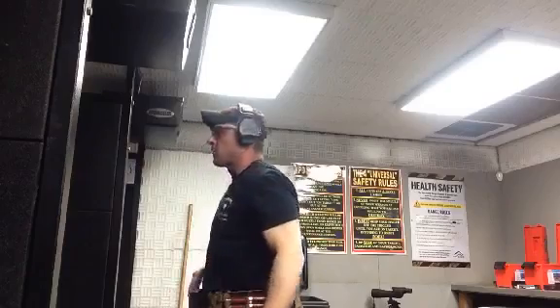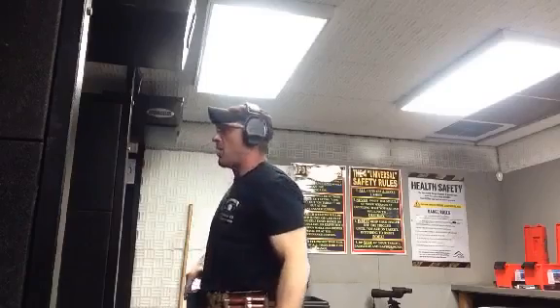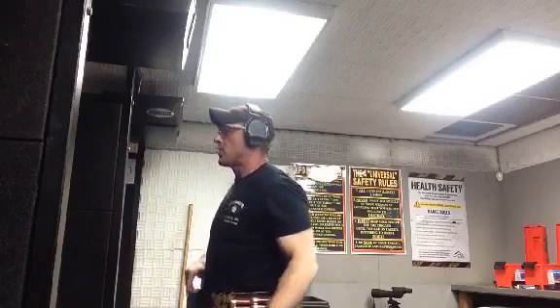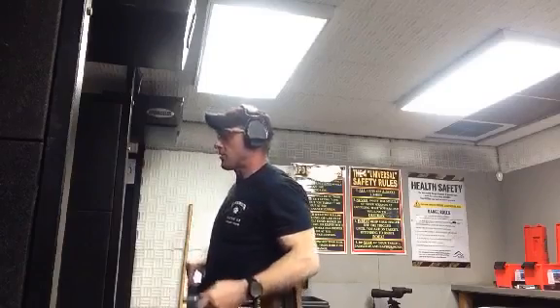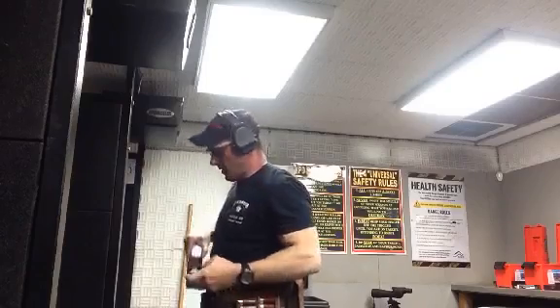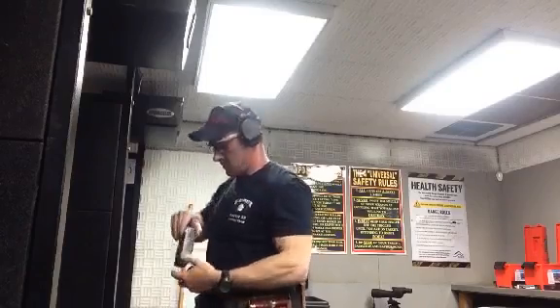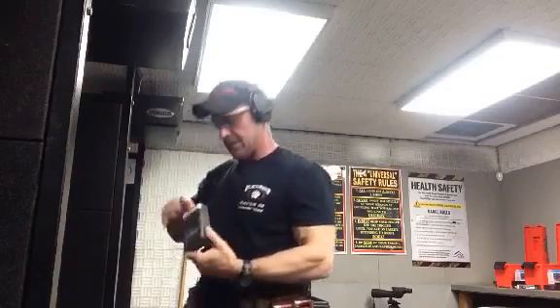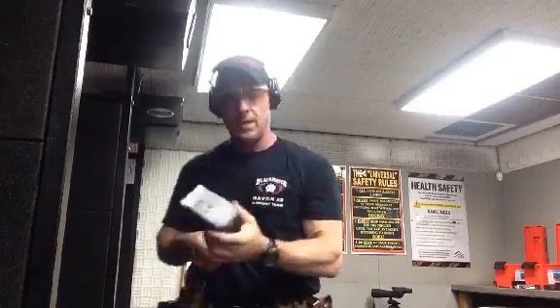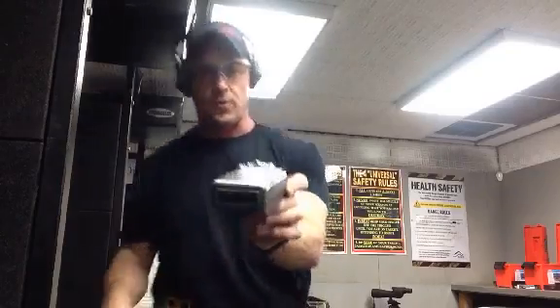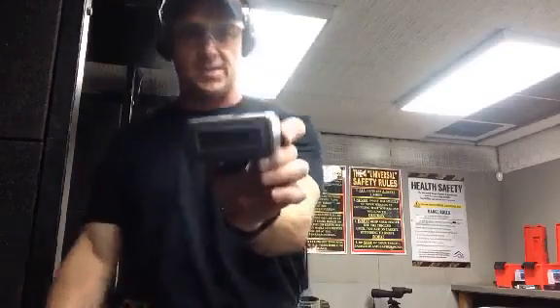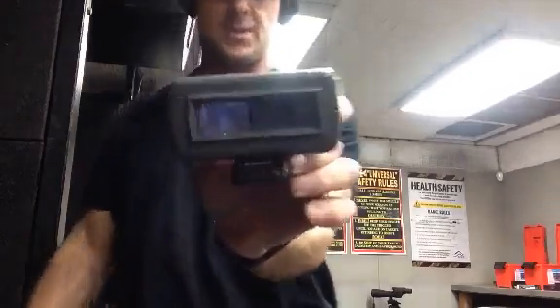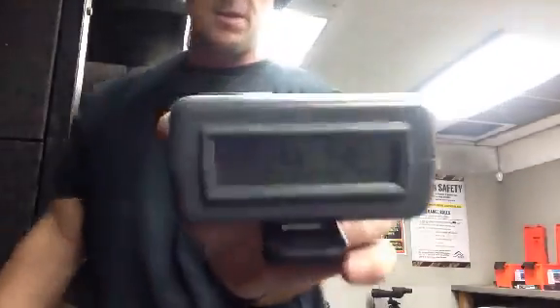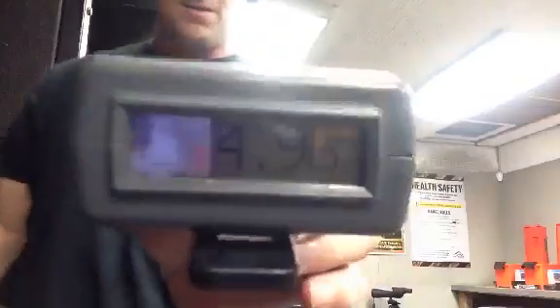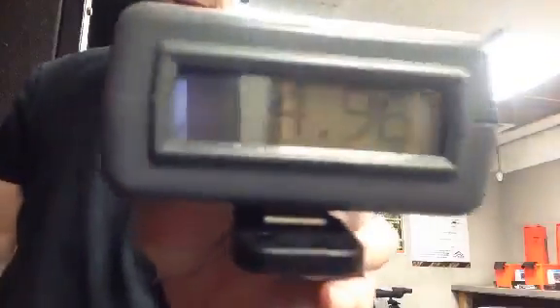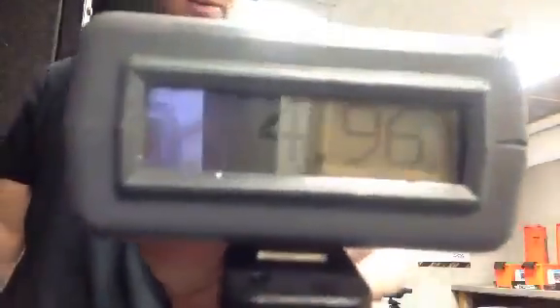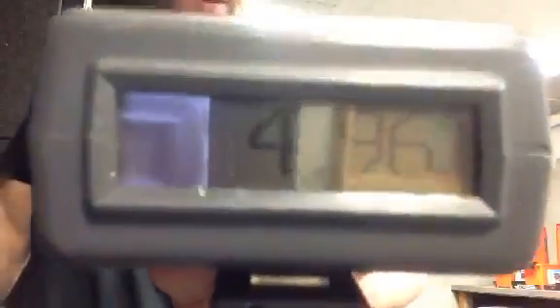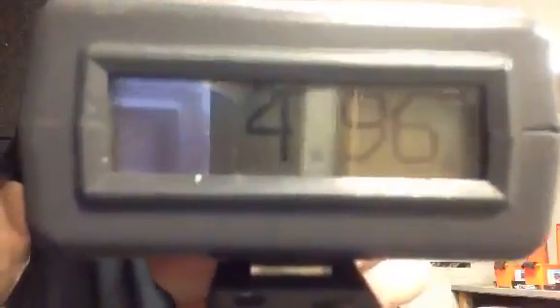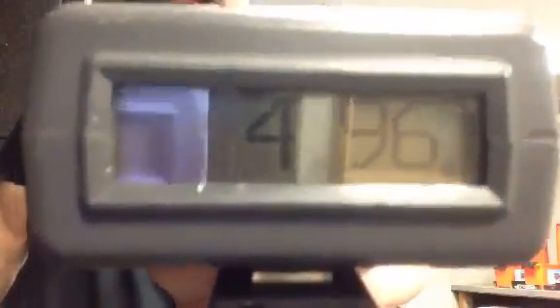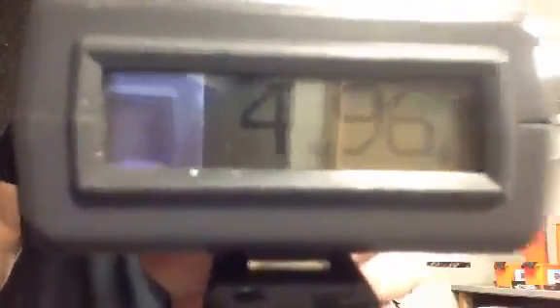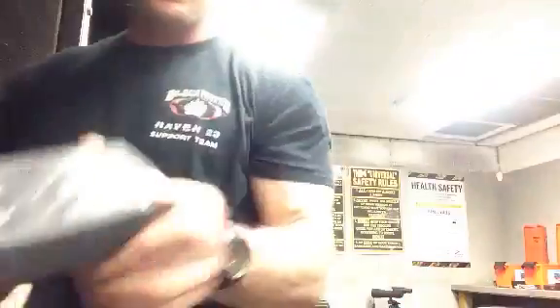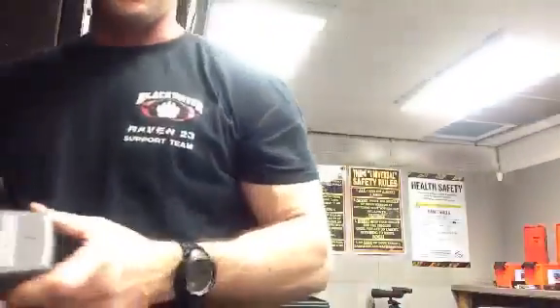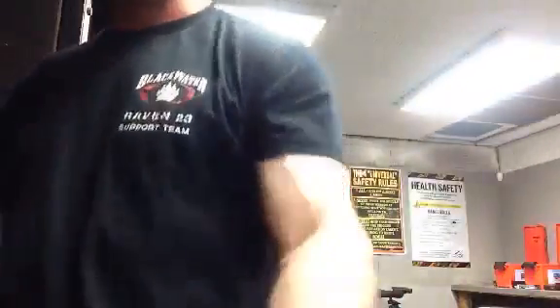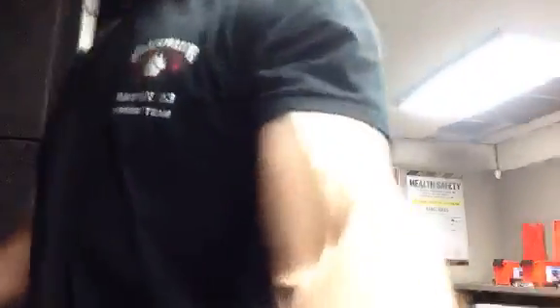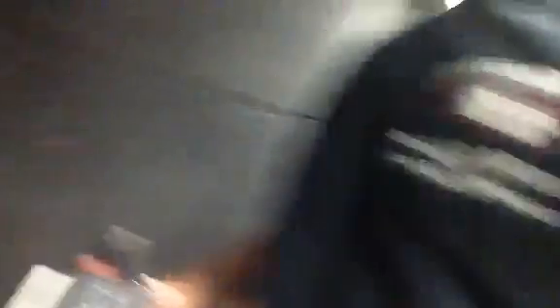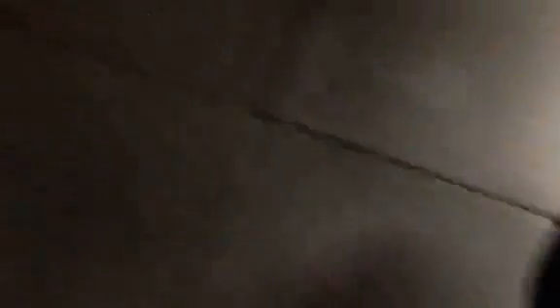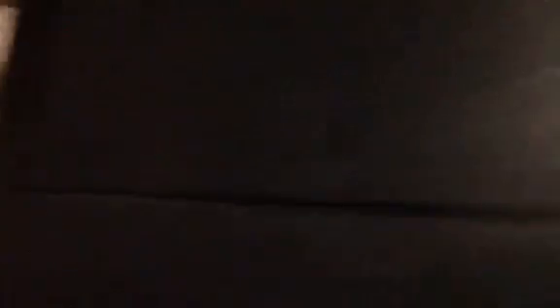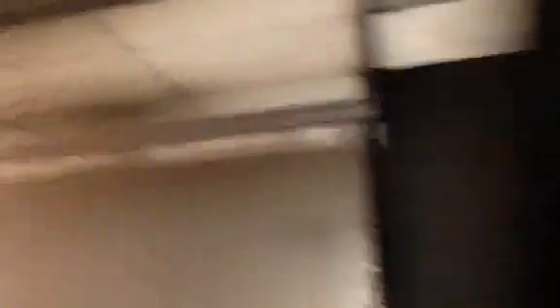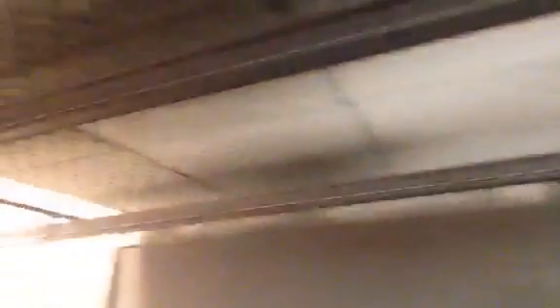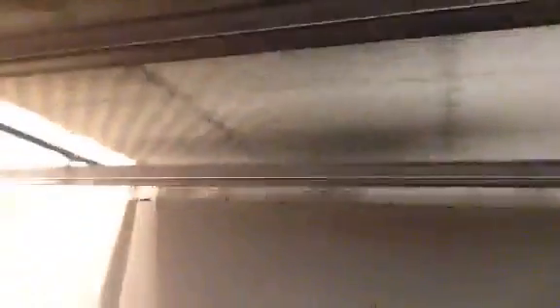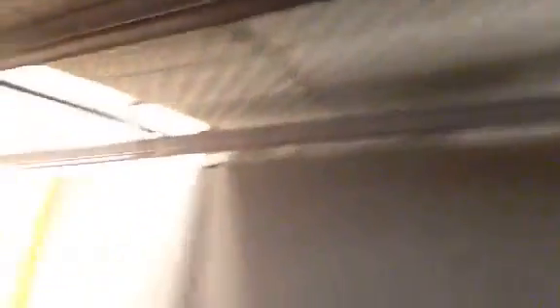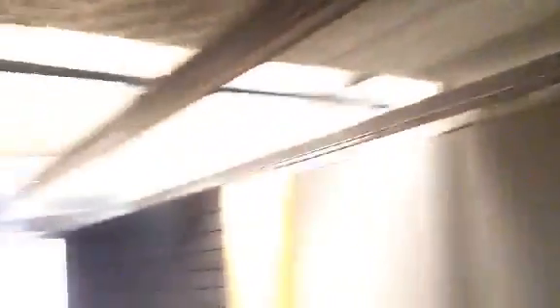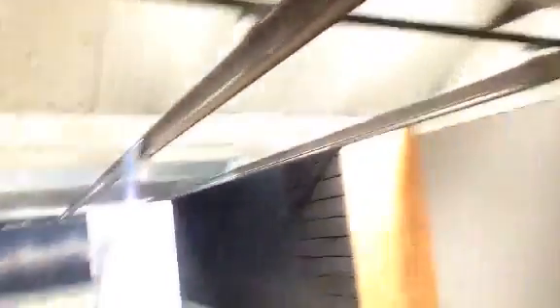Well, bobbled the reload a little bit. Time 4.96. Clearly could have got that done a little bit faster without messing up the reload. And then I'll come down, we'll check hits on target.